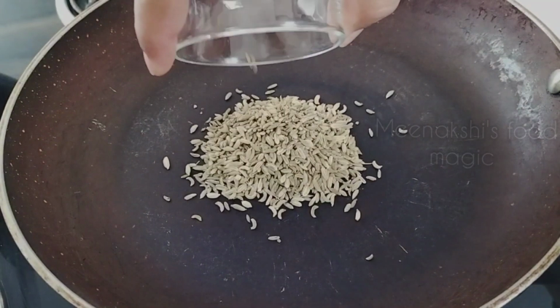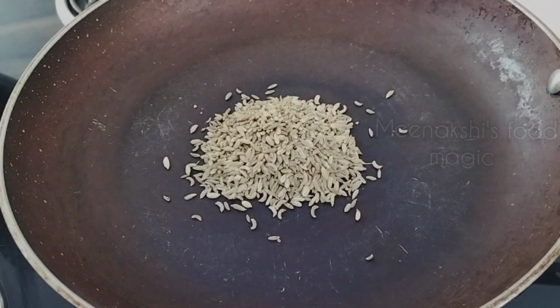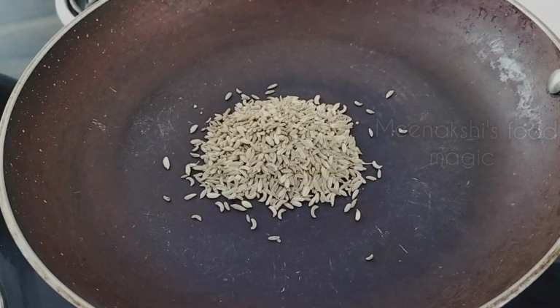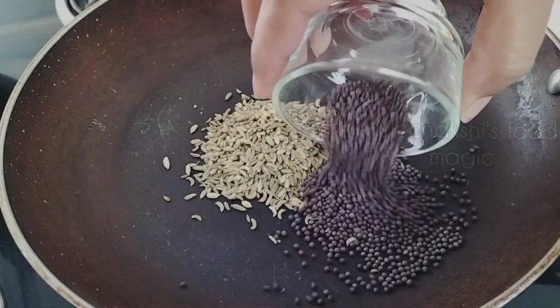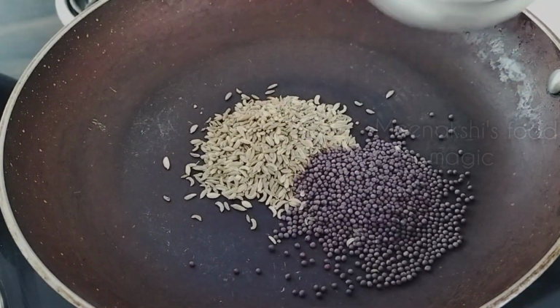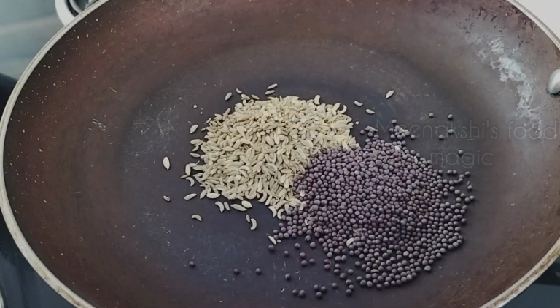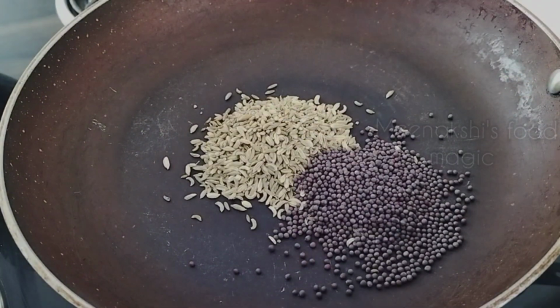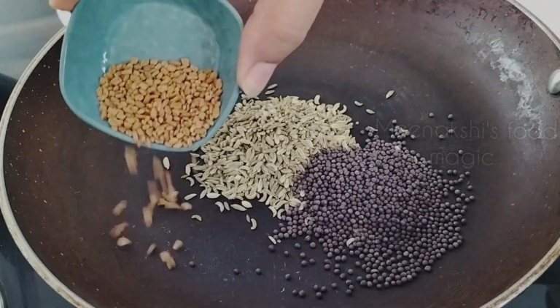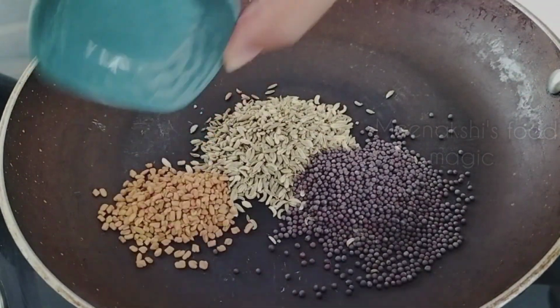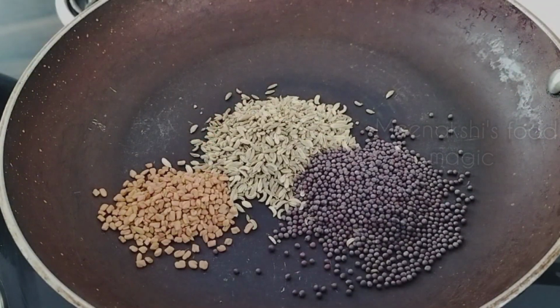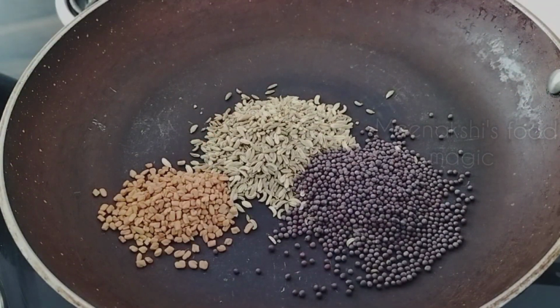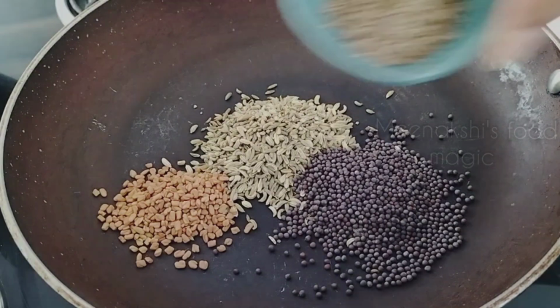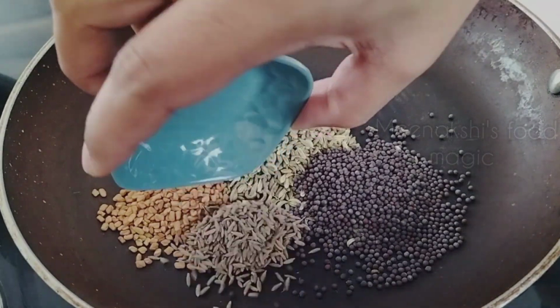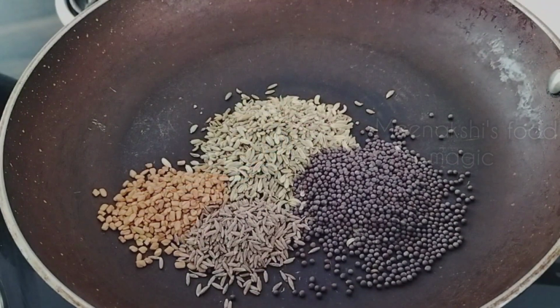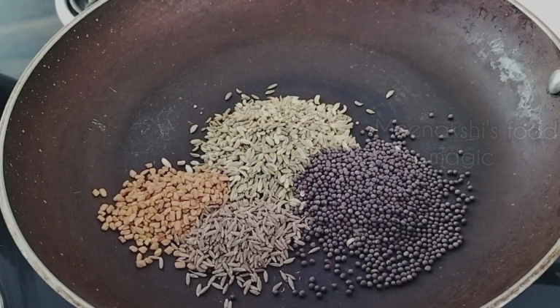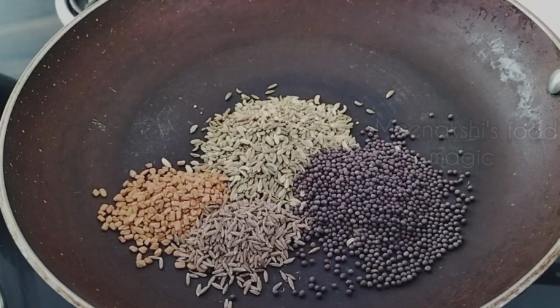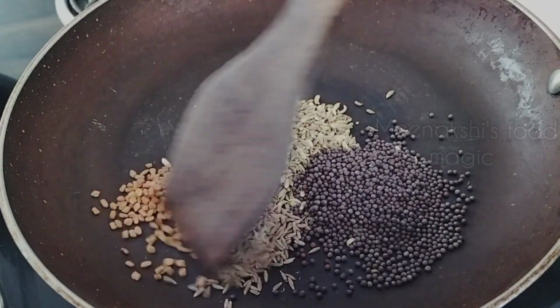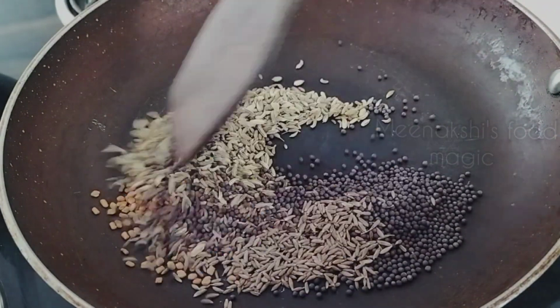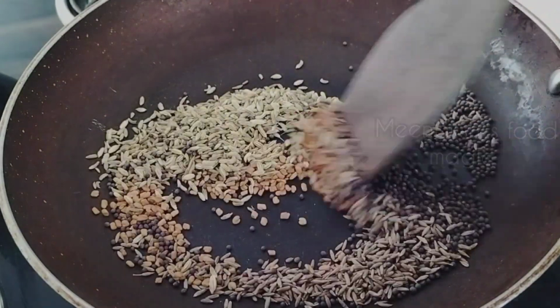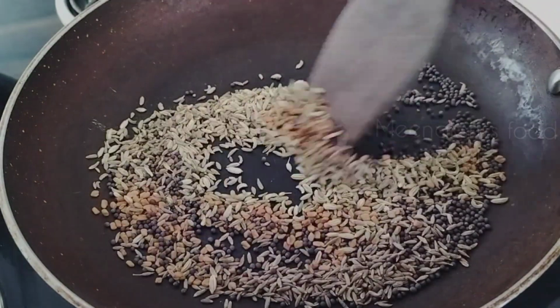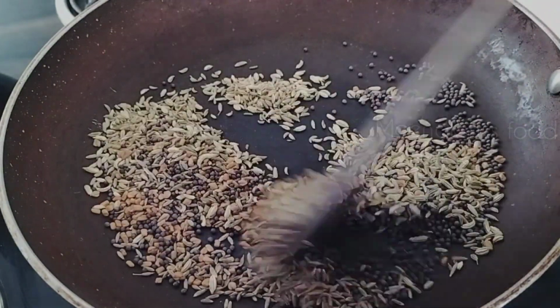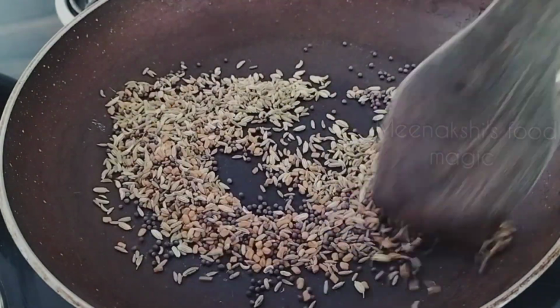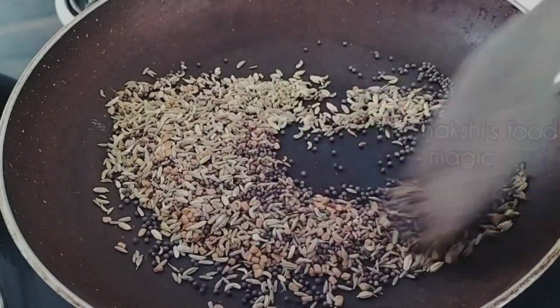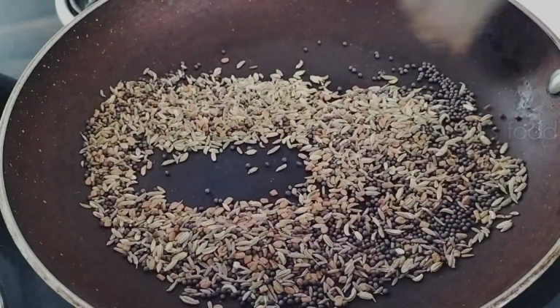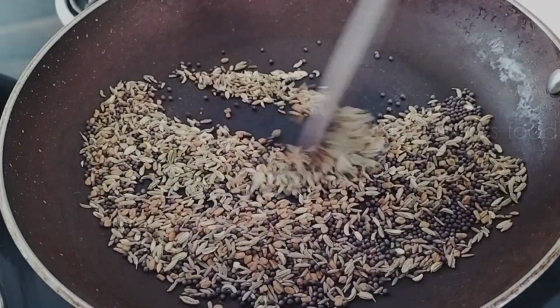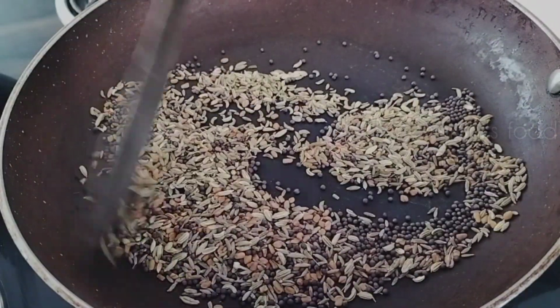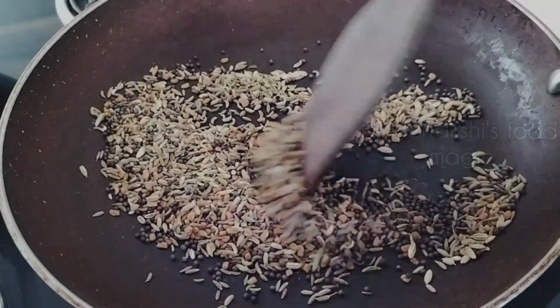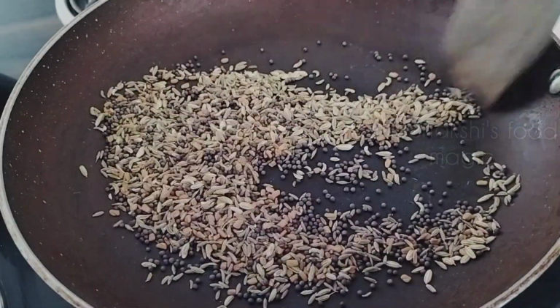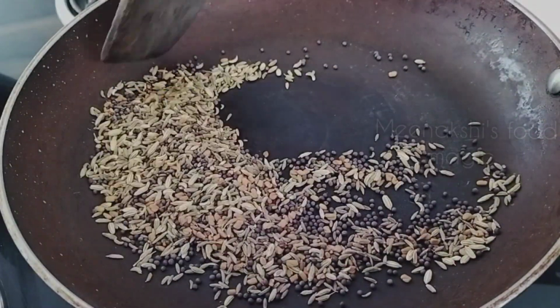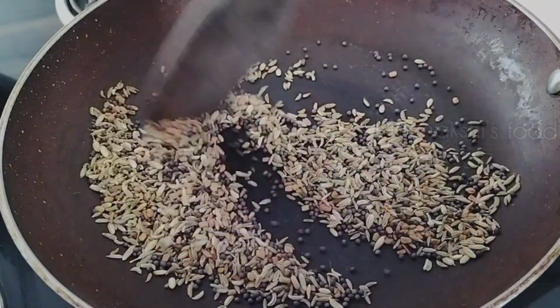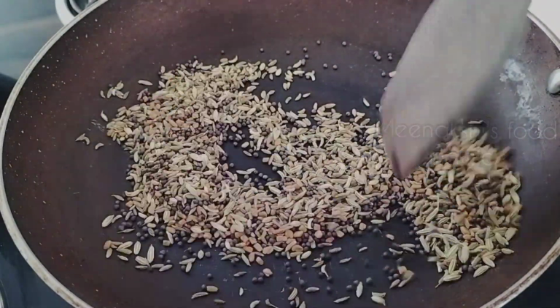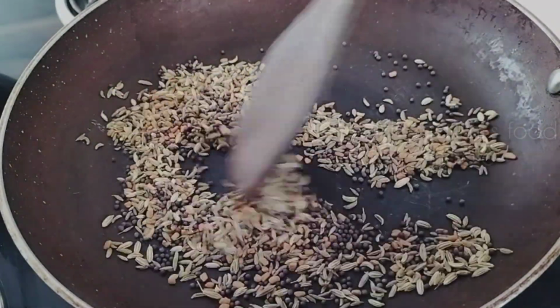Now we will add all these spices in the fry pan and dry roast them. The reason for dry roasting is that we don't want to fully roast them — we just want to roast them a little bit so that their moisture is removed.